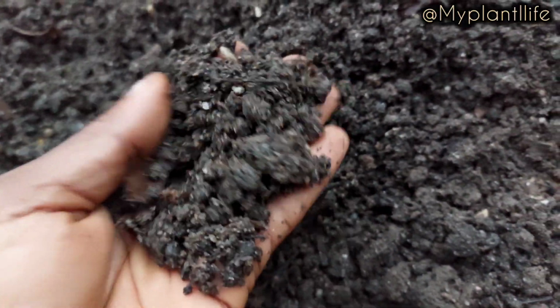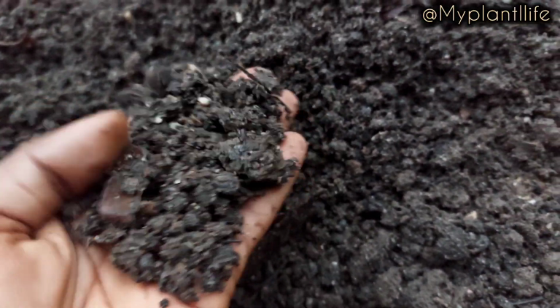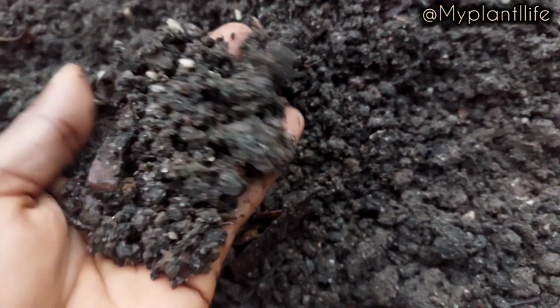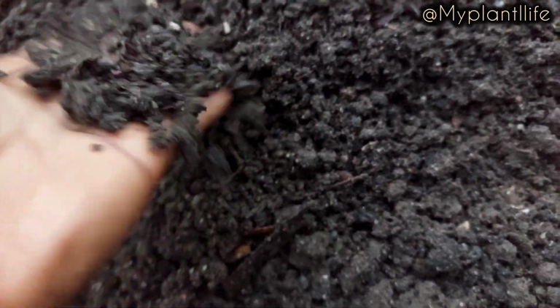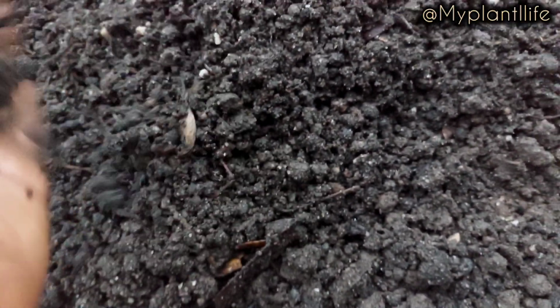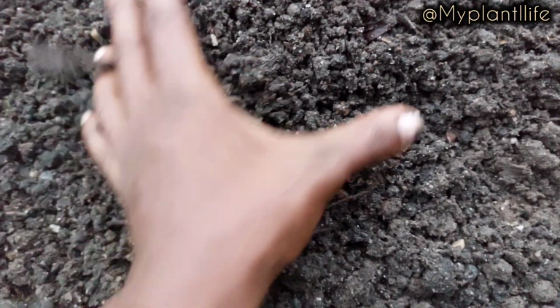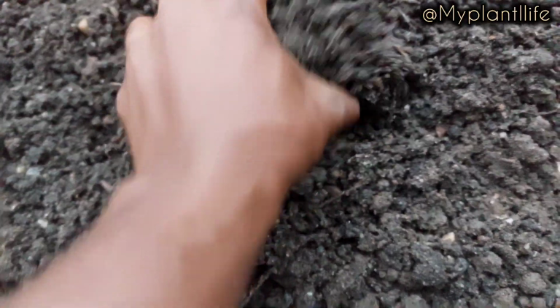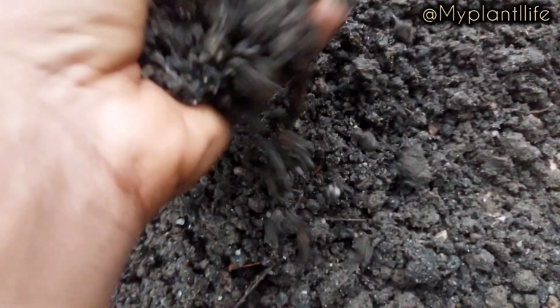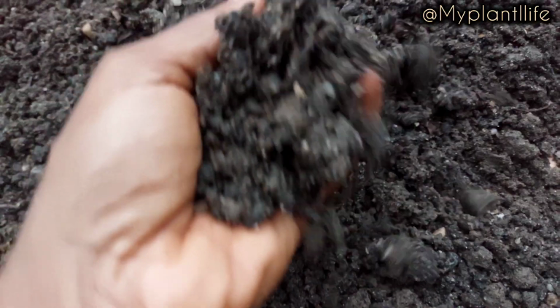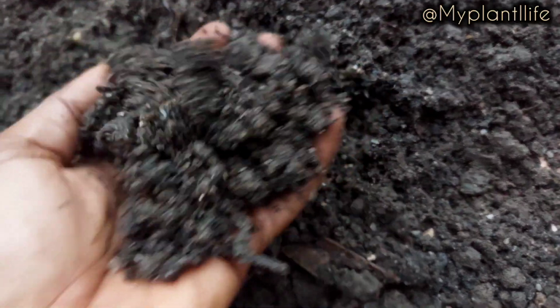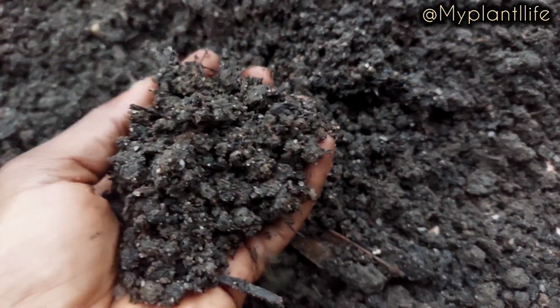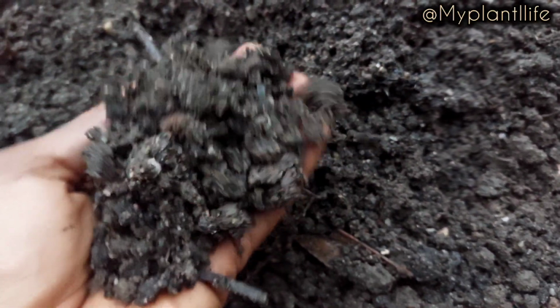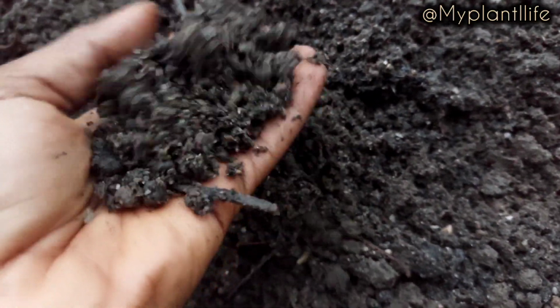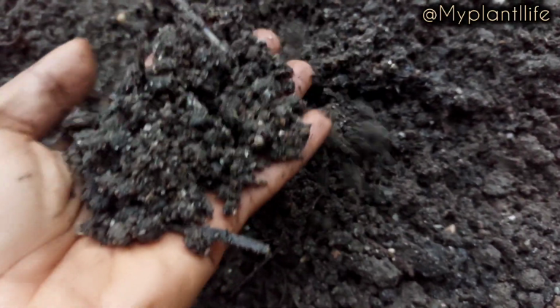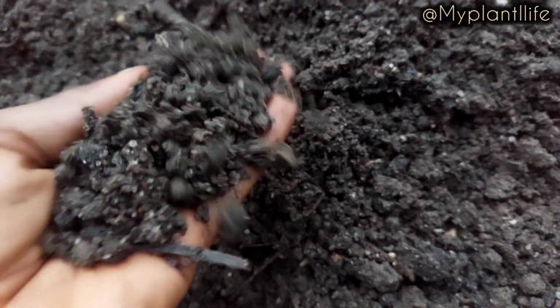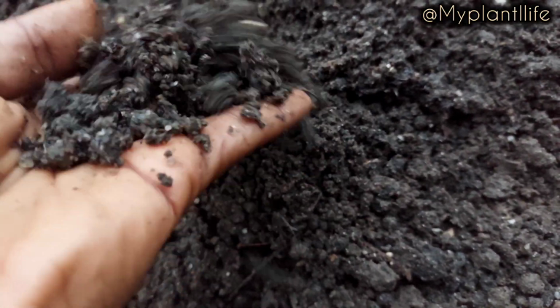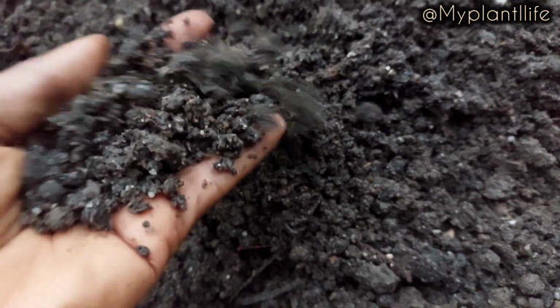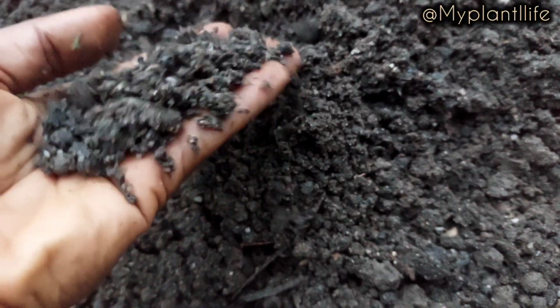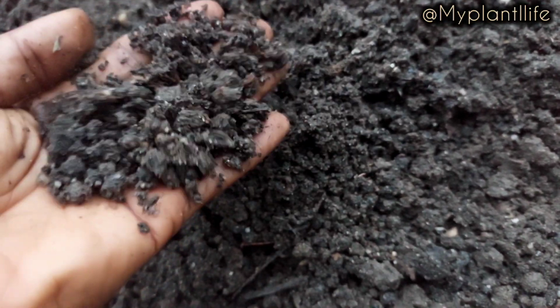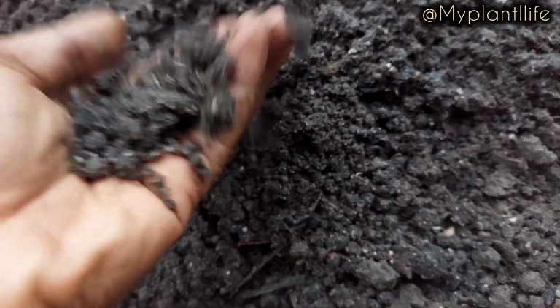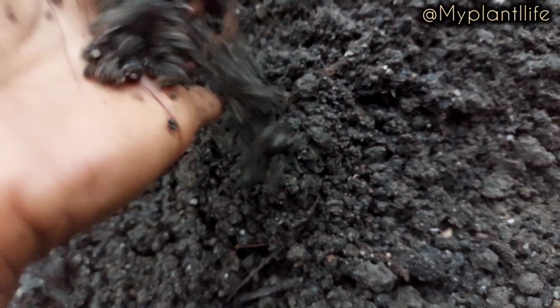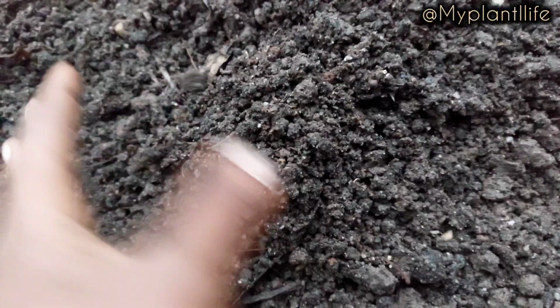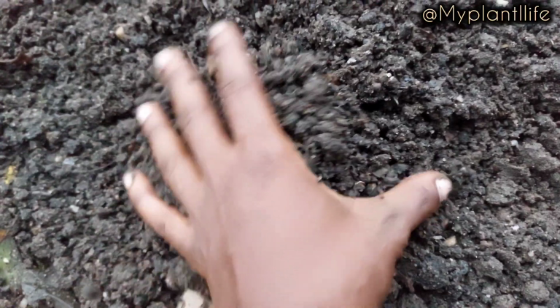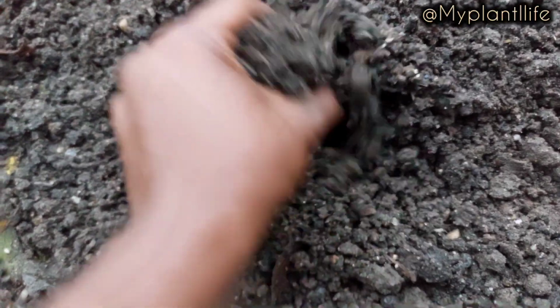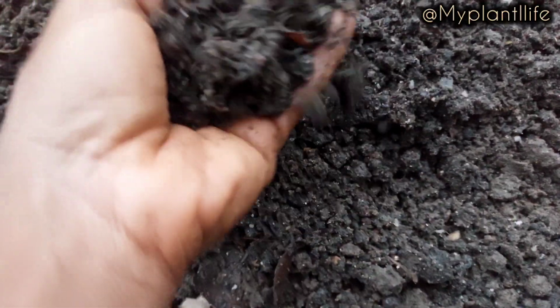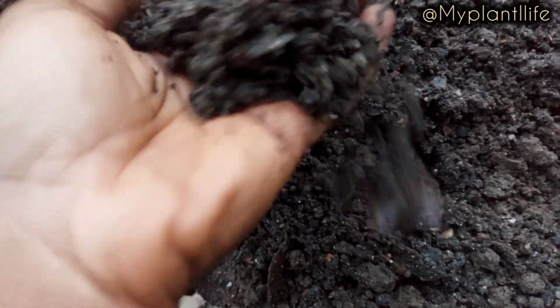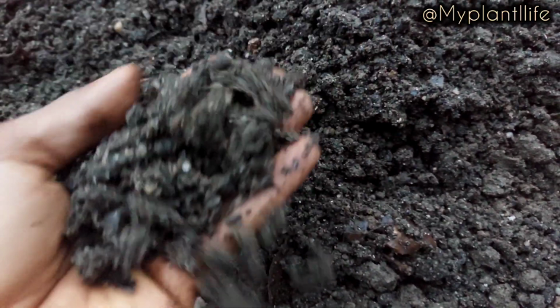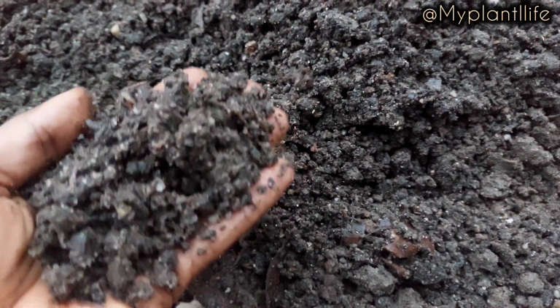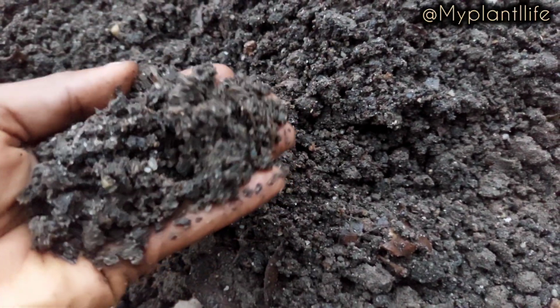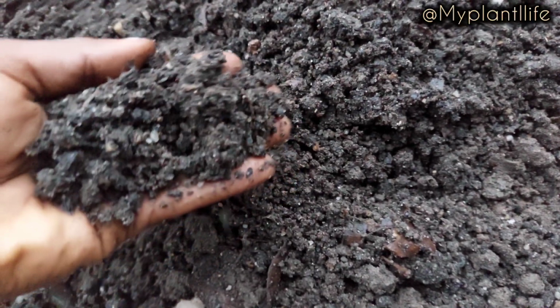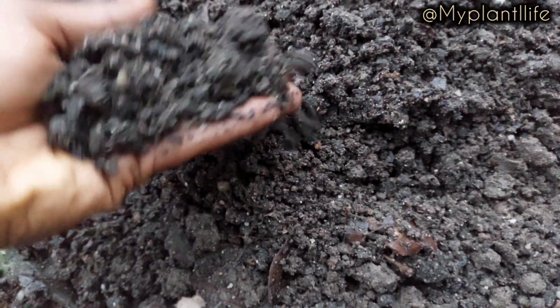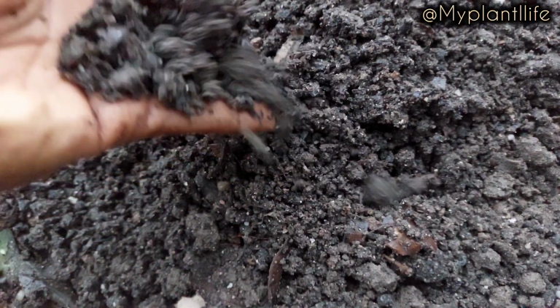Look at that soil — oh my God. There is nothing that you plant with this soil that wouldn't do so well. So I feel like transplanting something.